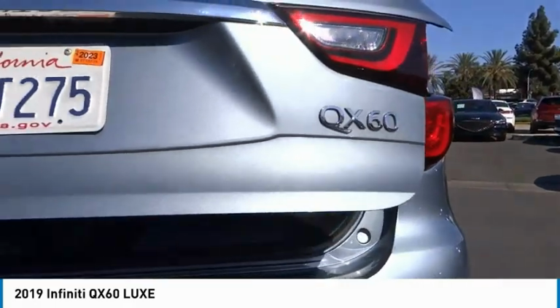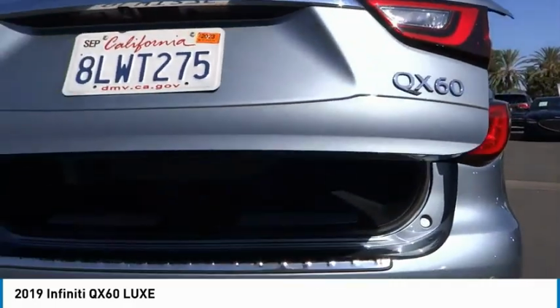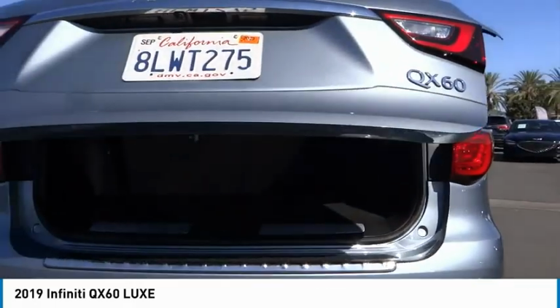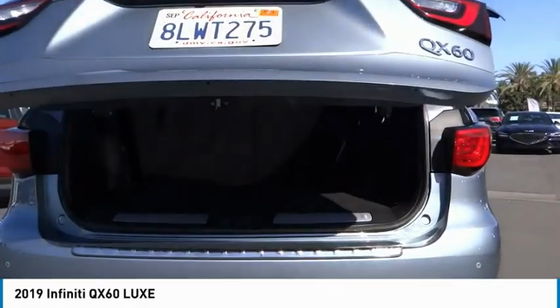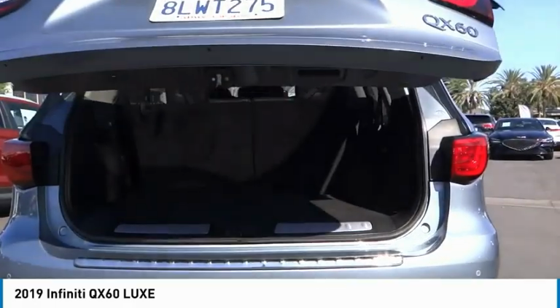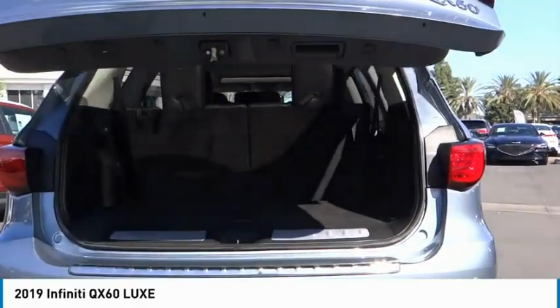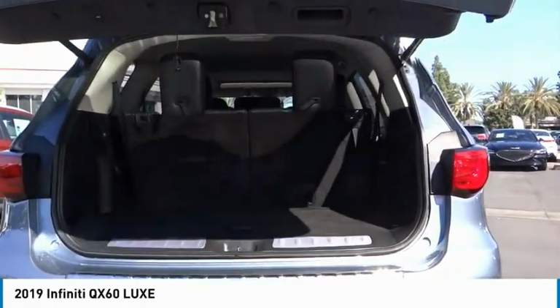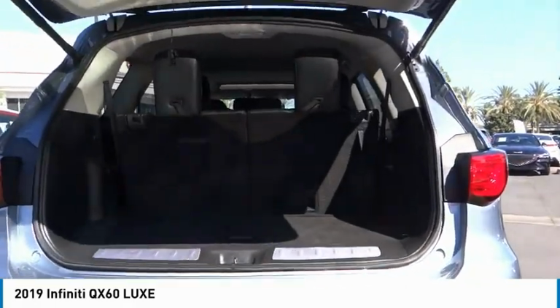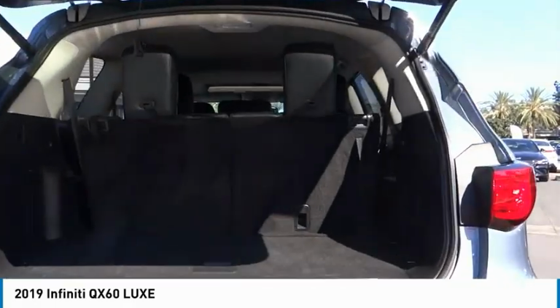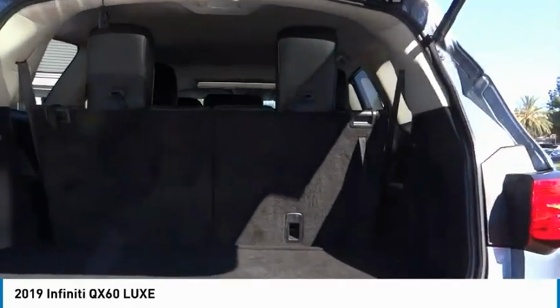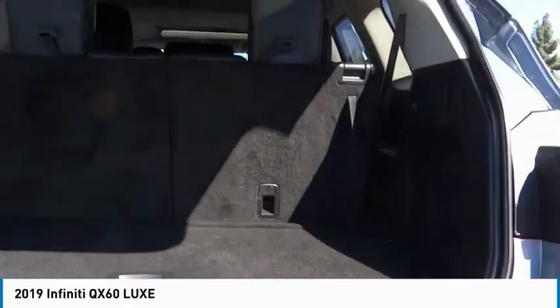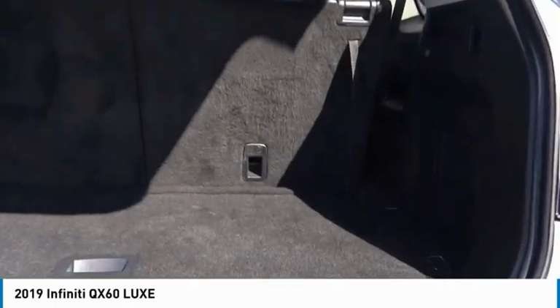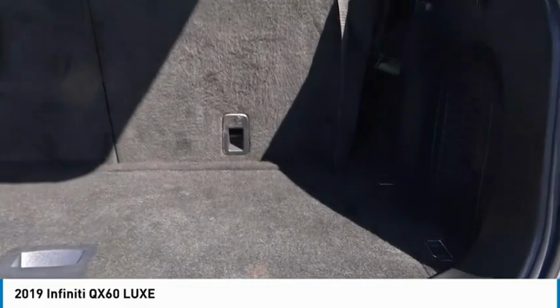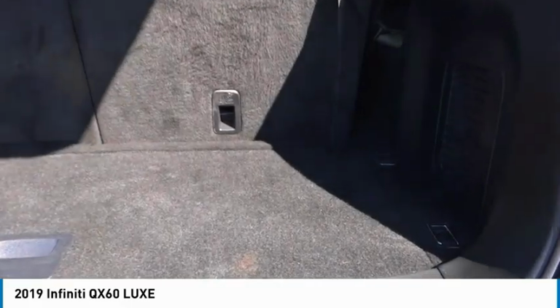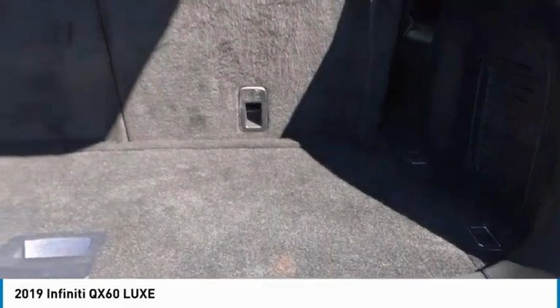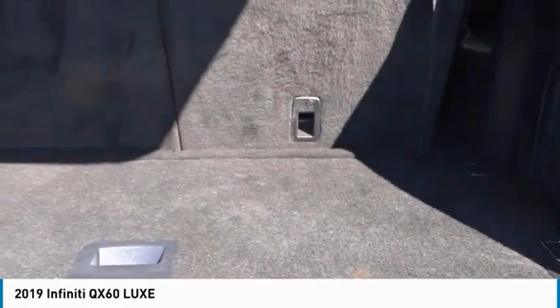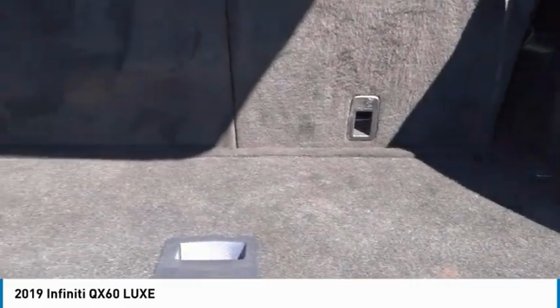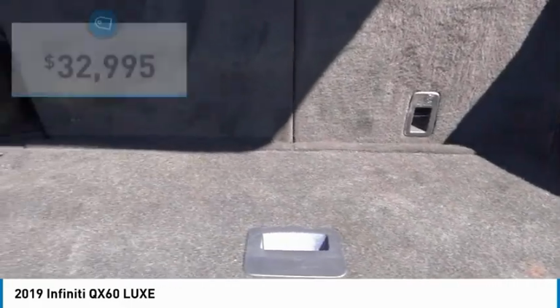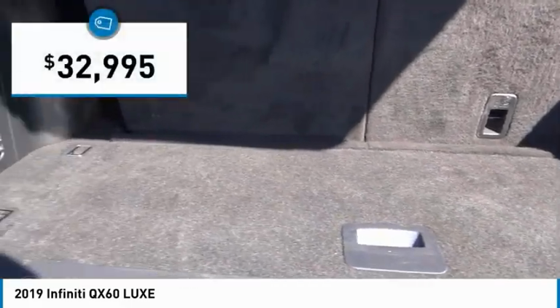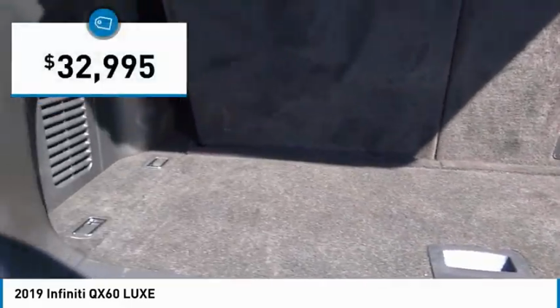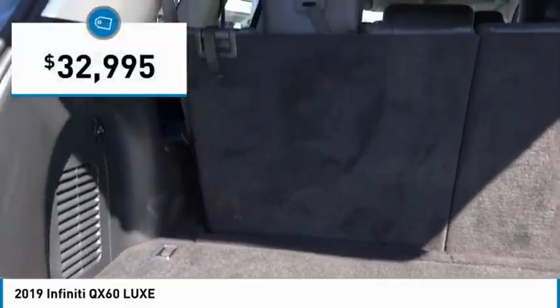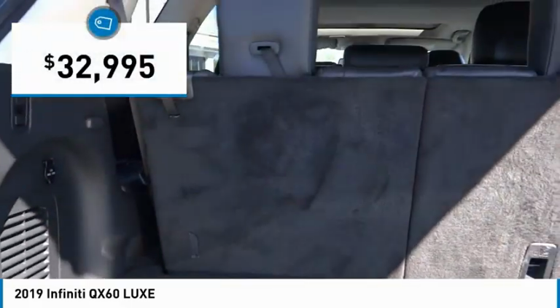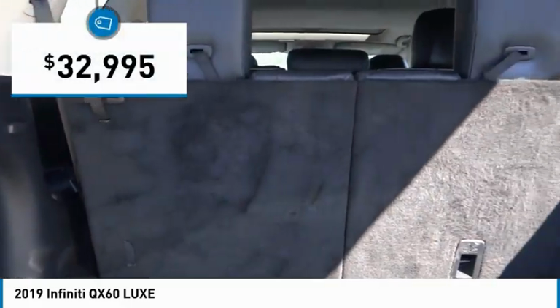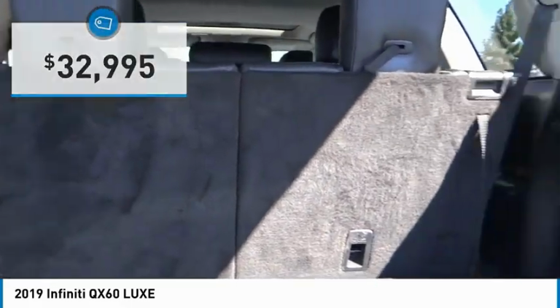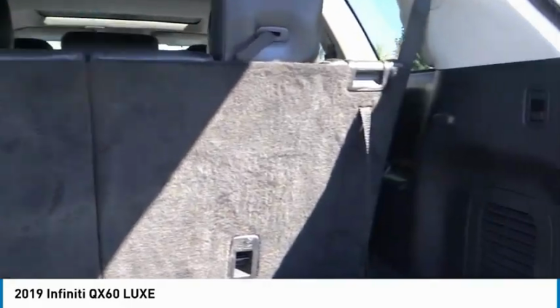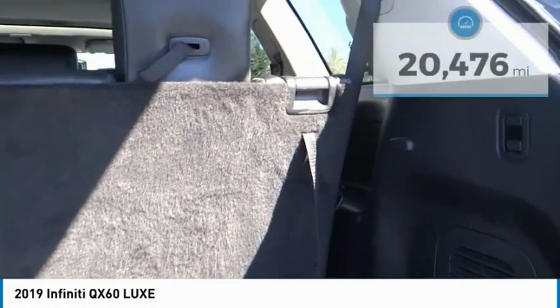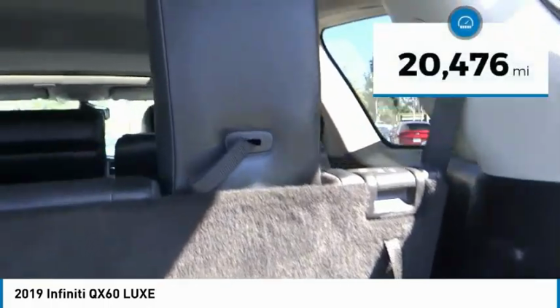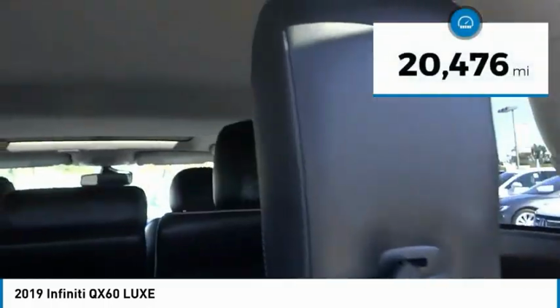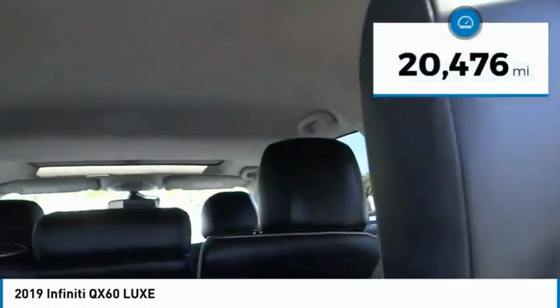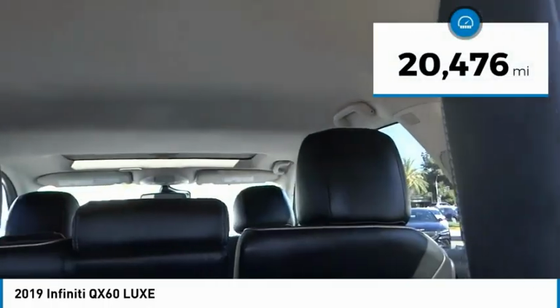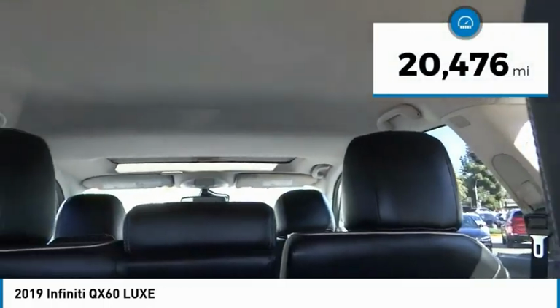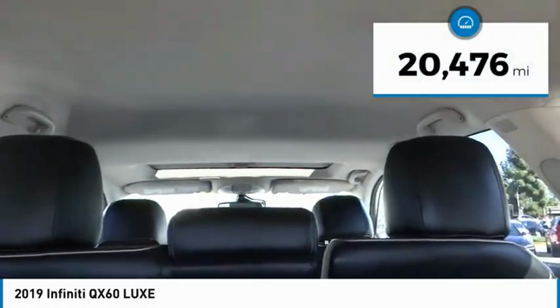In addition, the QX60 offers extremely high levels of safety, all with a sleek new design and is priced below $35,000. This vehicle has less than 25,000 miles.